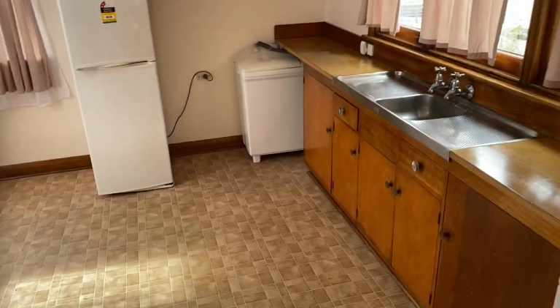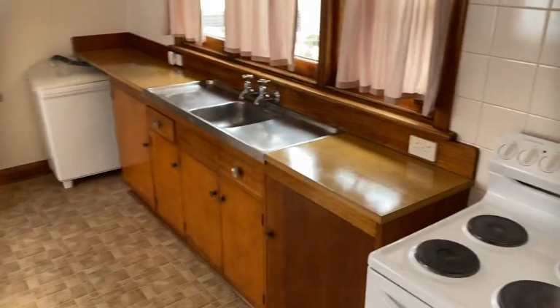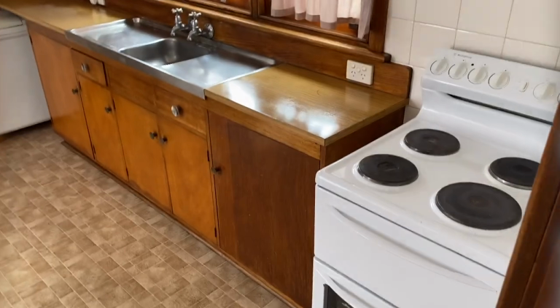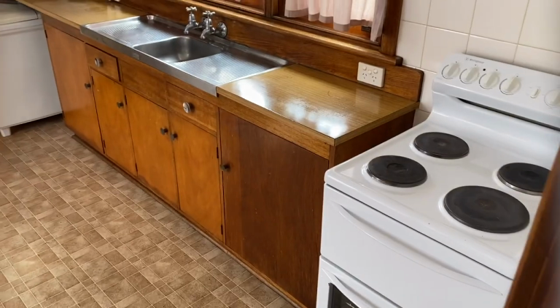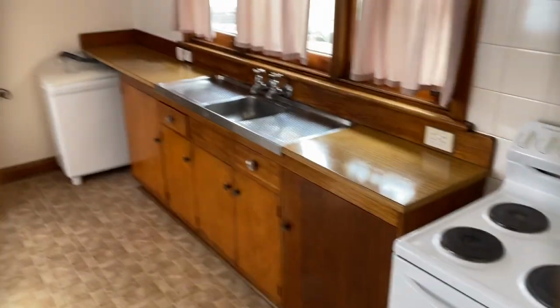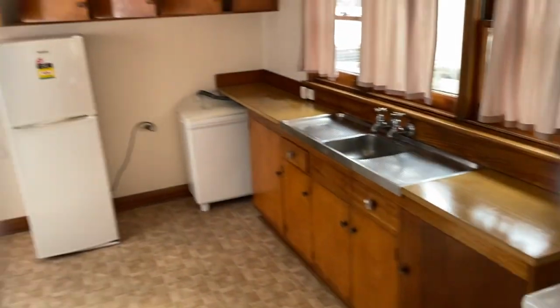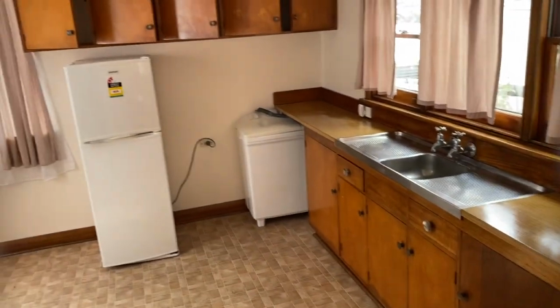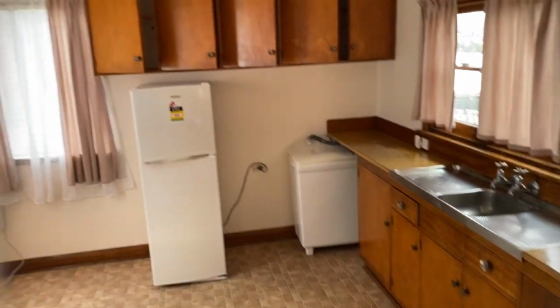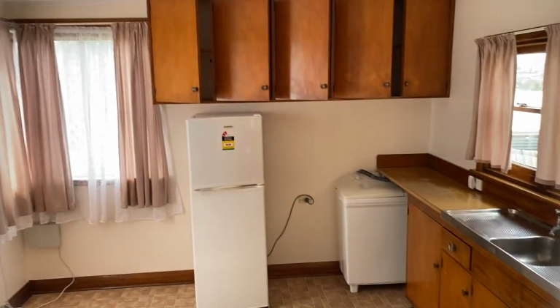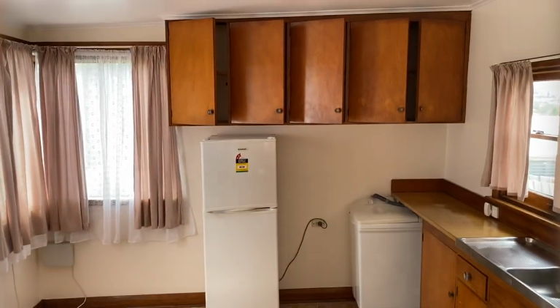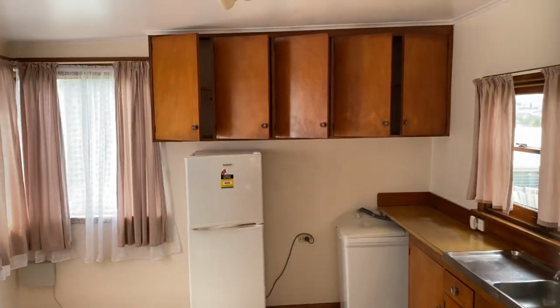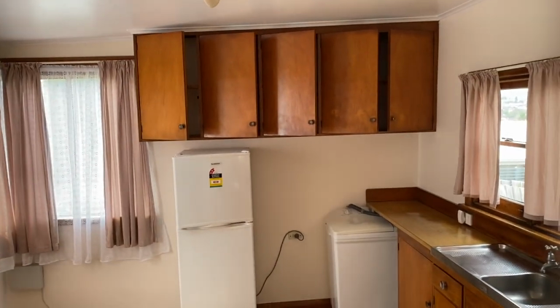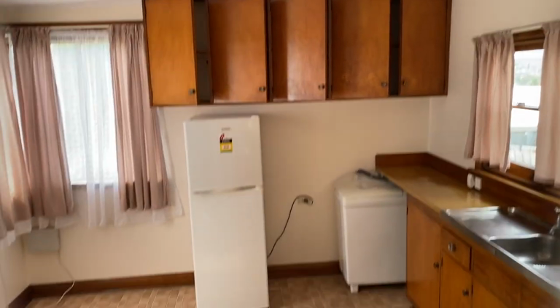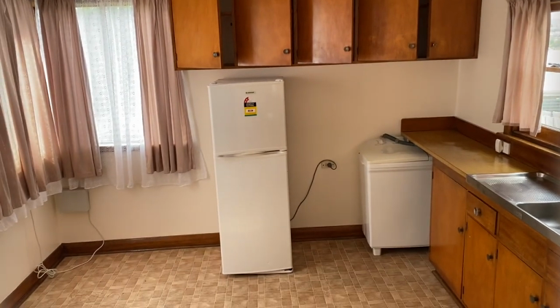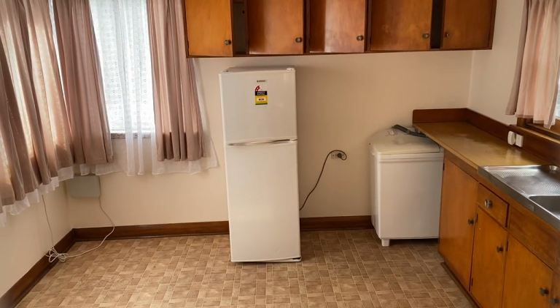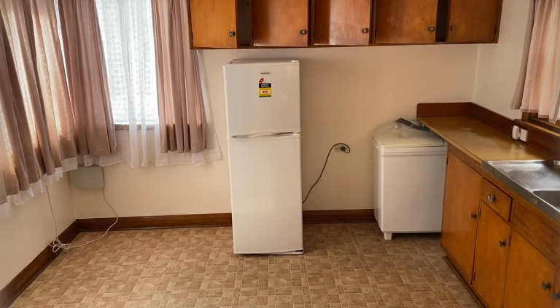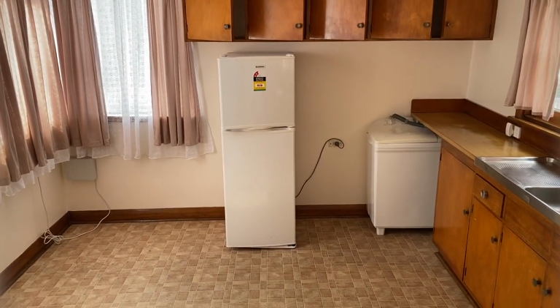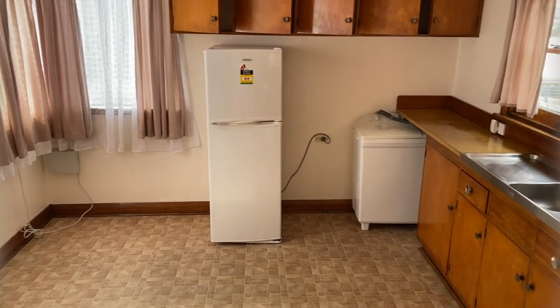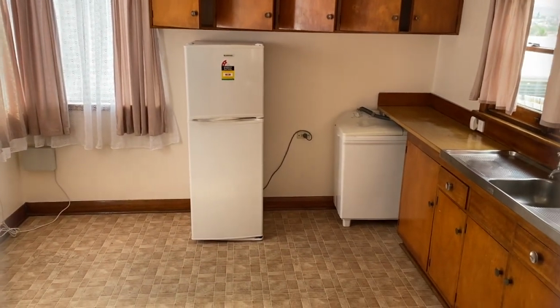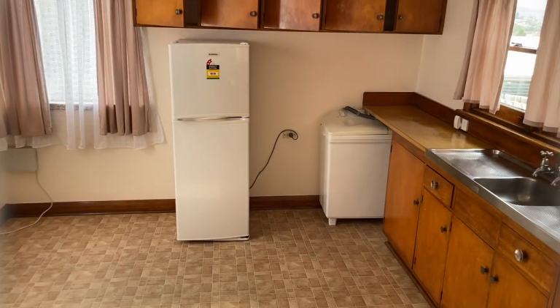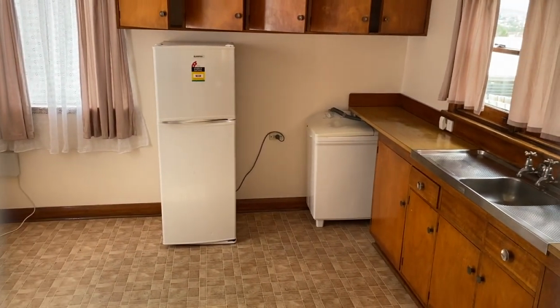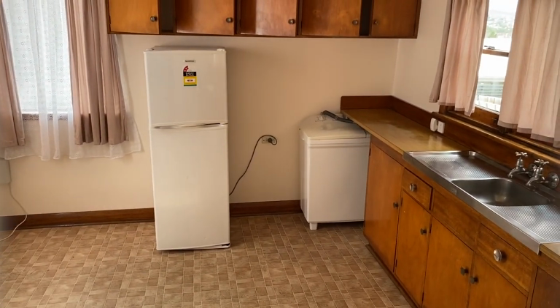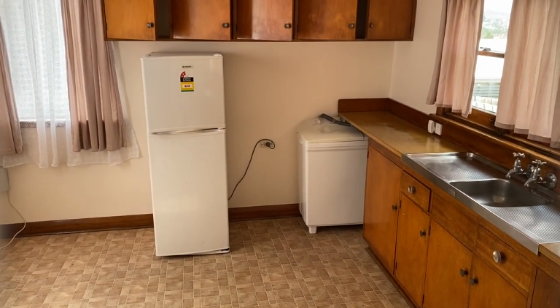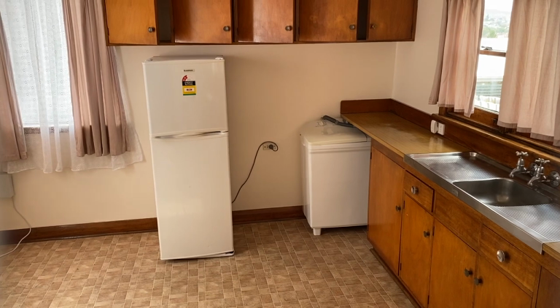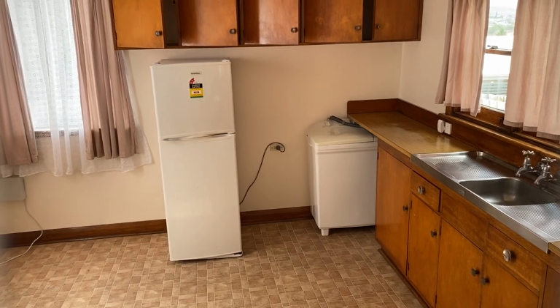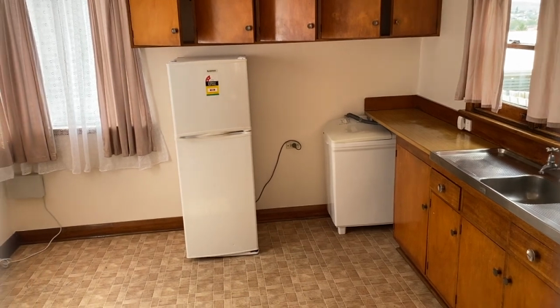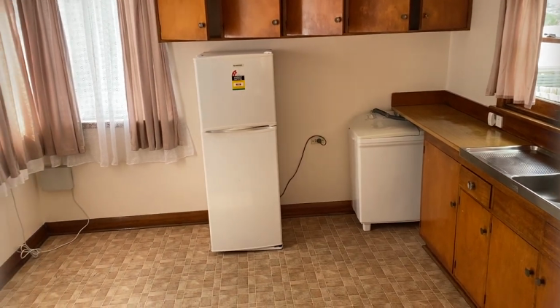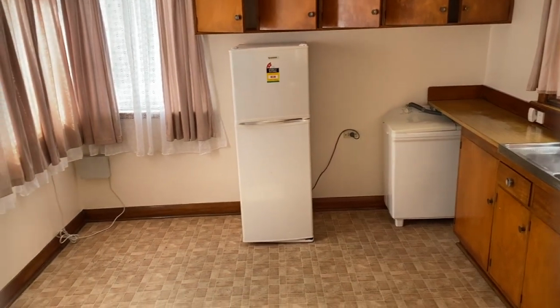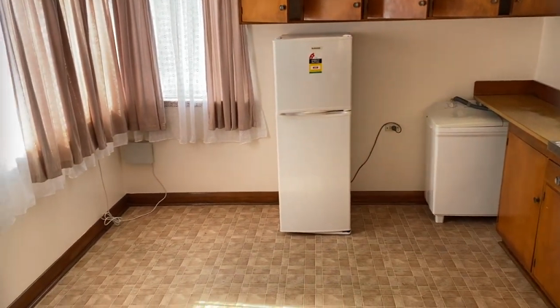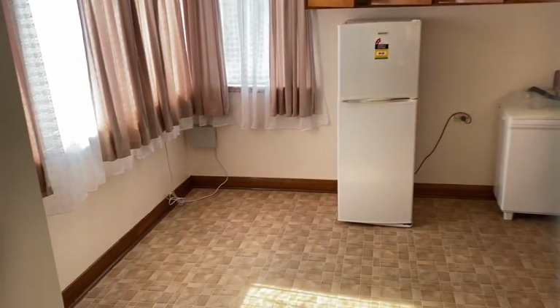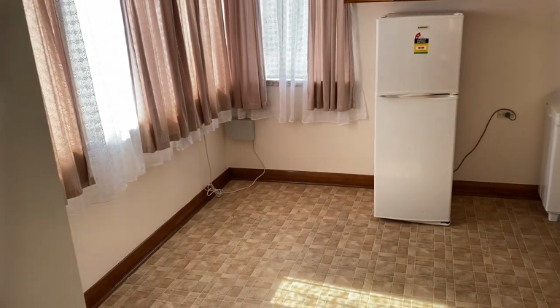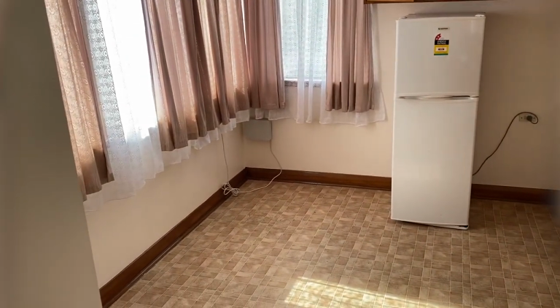What we've got here is obviously the kitchen, which has plenty of storage, and there's a fridge there as well. It also has the washing machine, because this section is also used as the laundry. This is NBN ready as well.